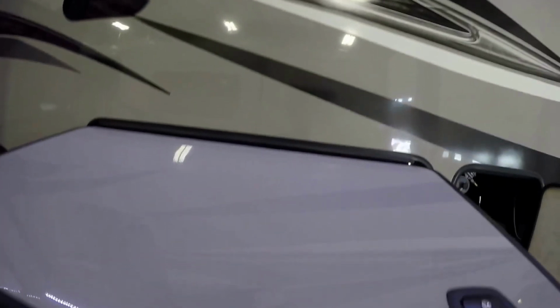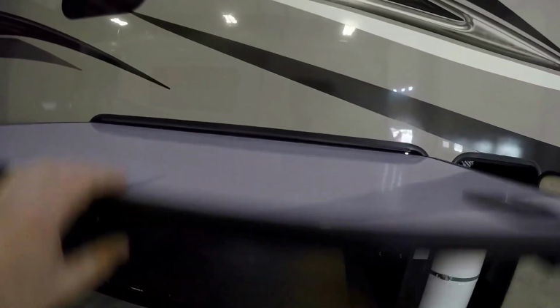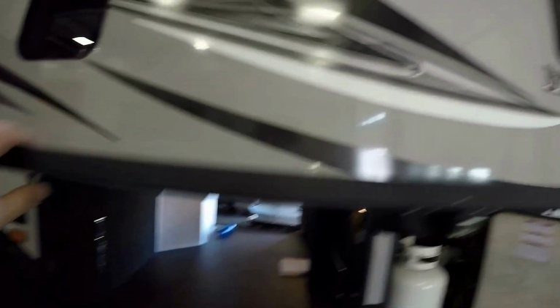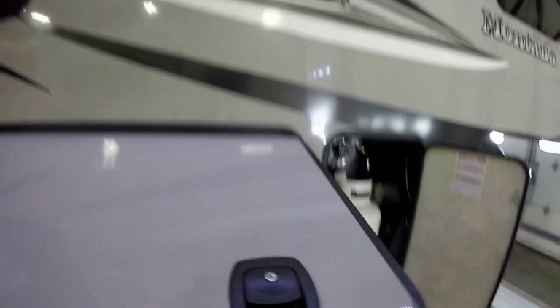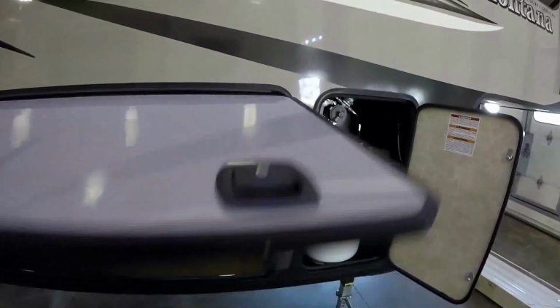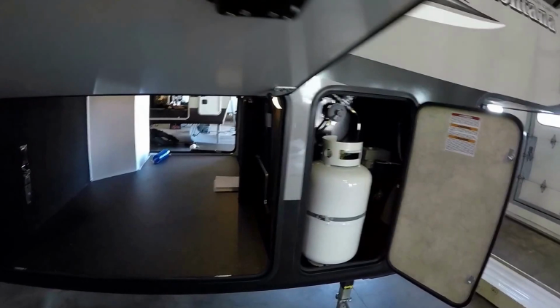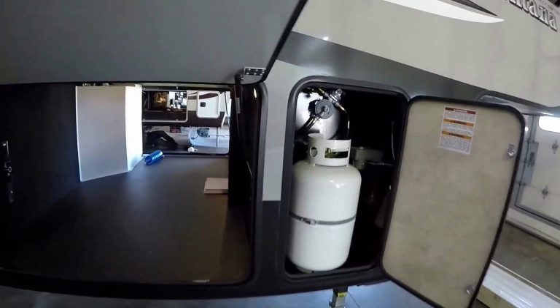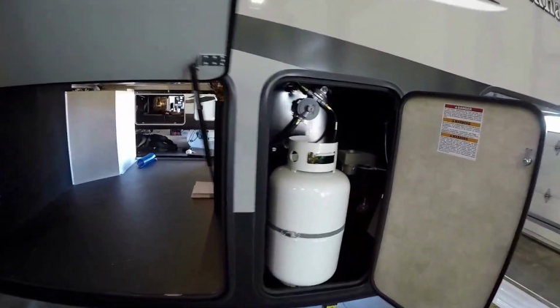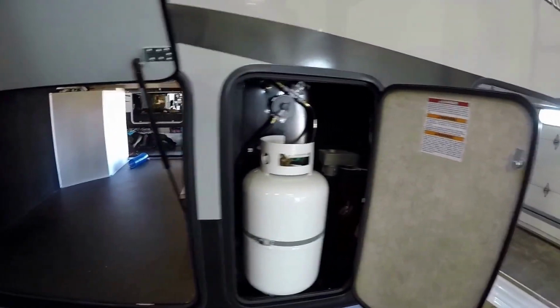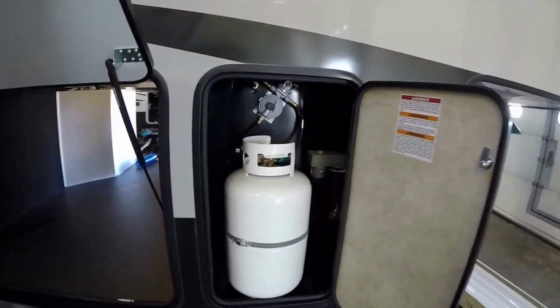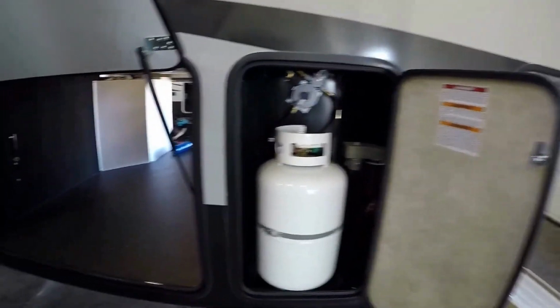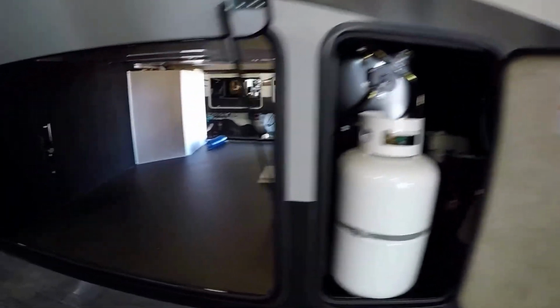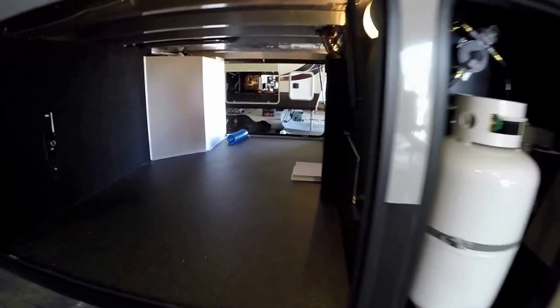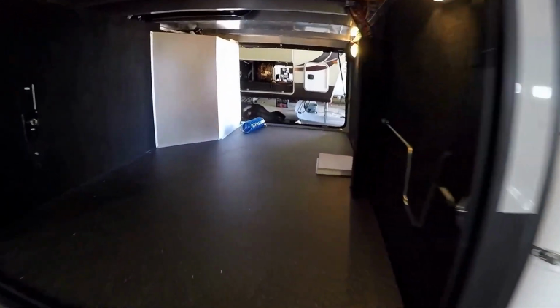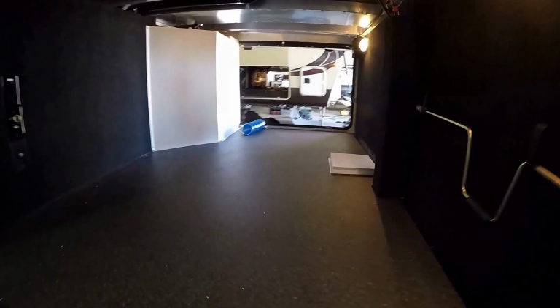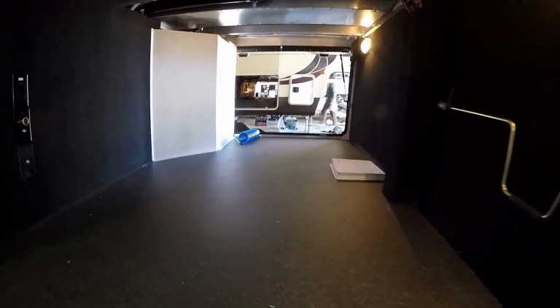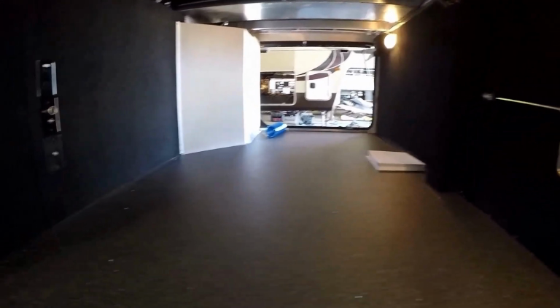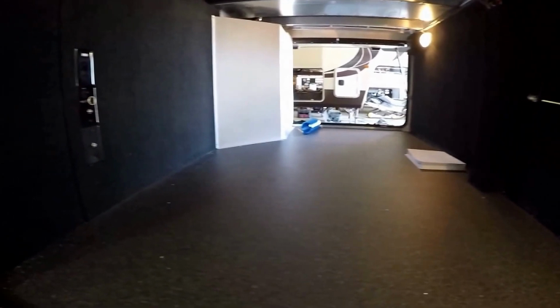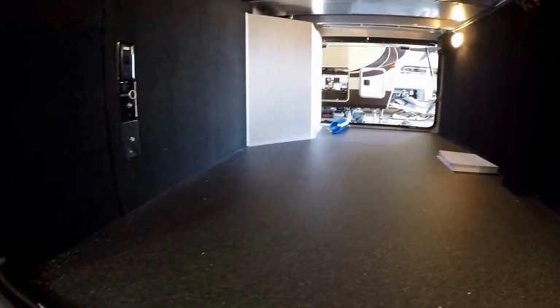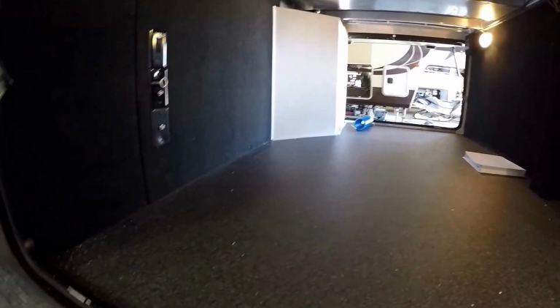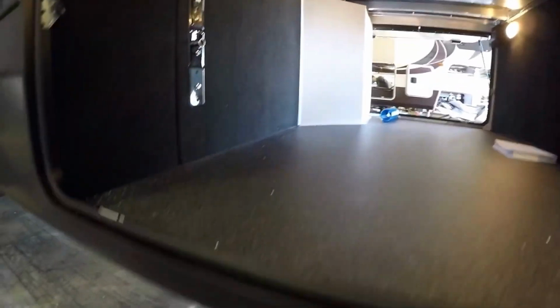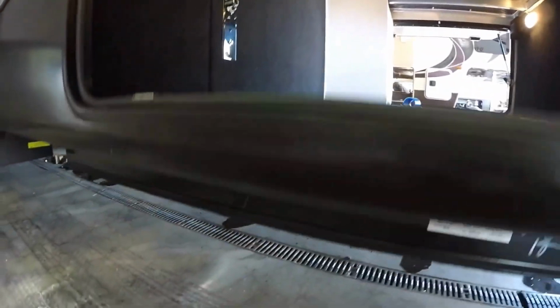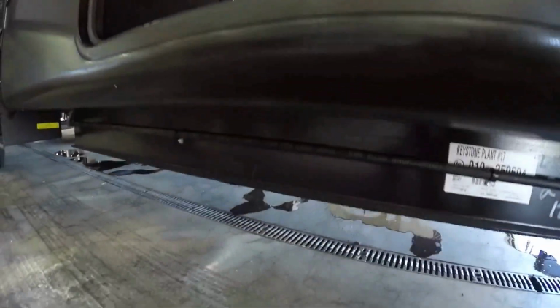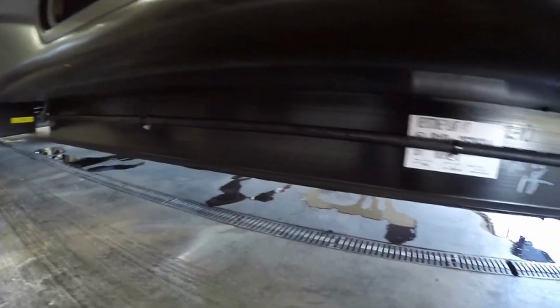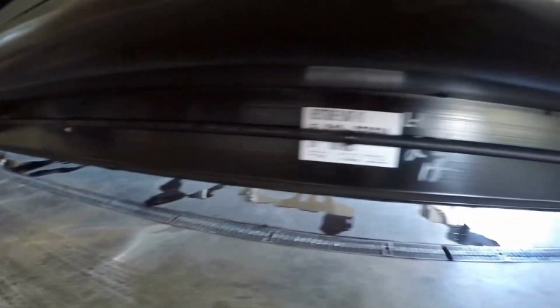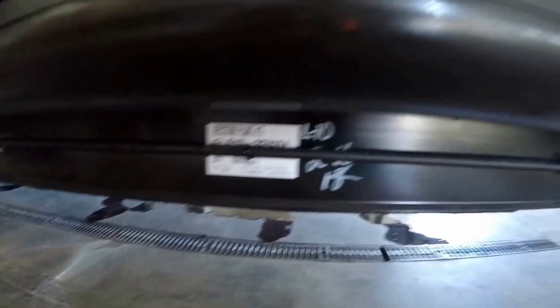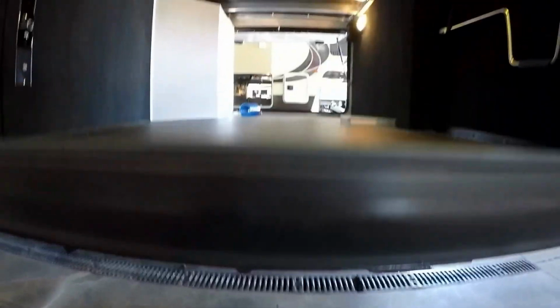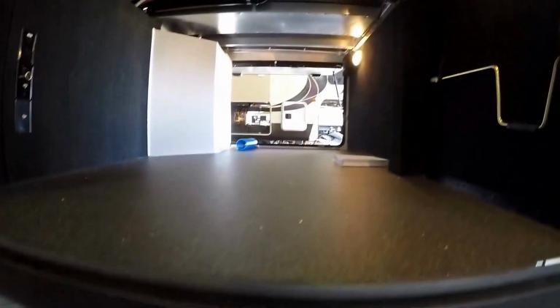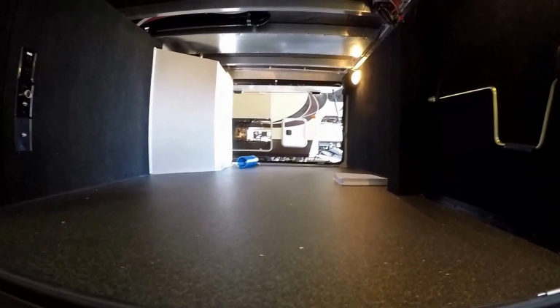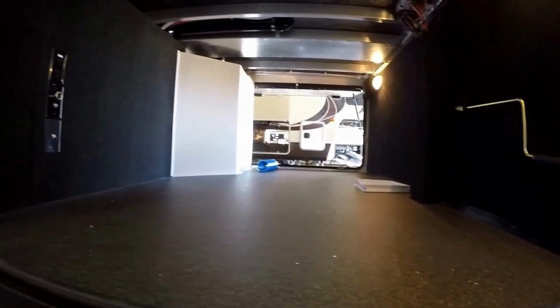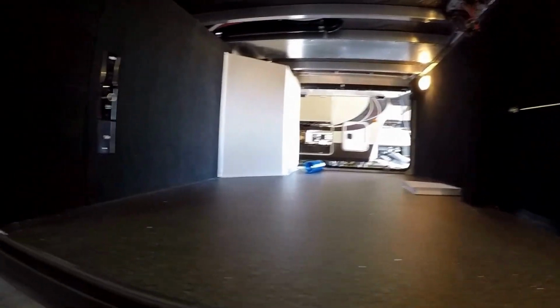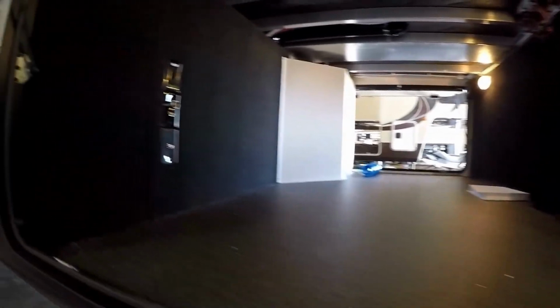Slam latch baggage doors, two 30-pound propane tanks, lots of storage. They drop the rails to give you all that flat, floored storage up there.